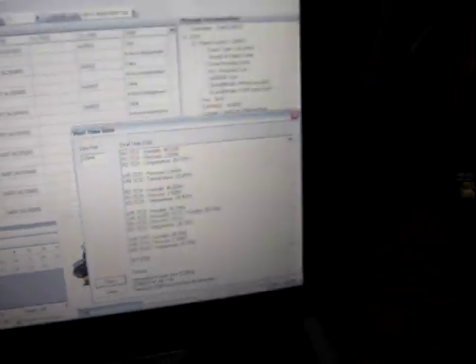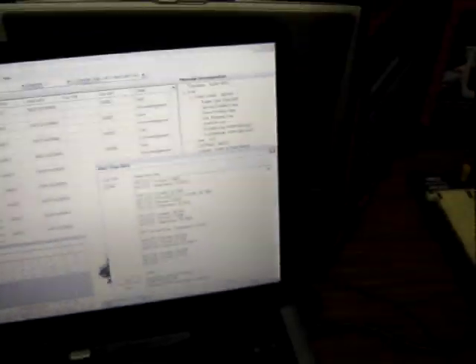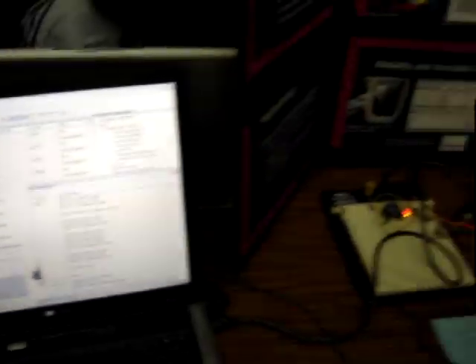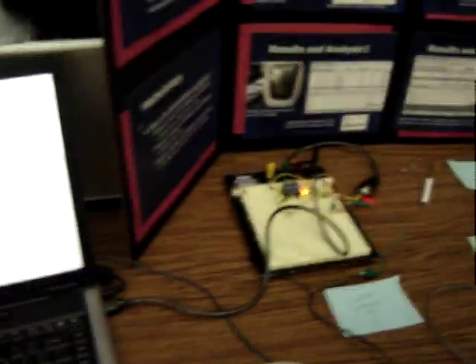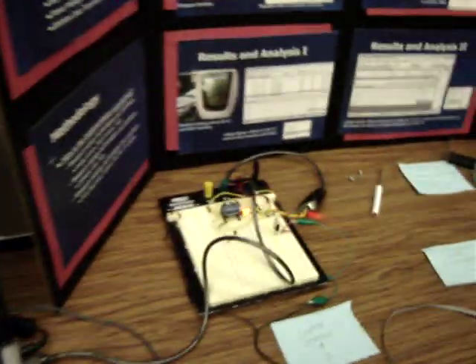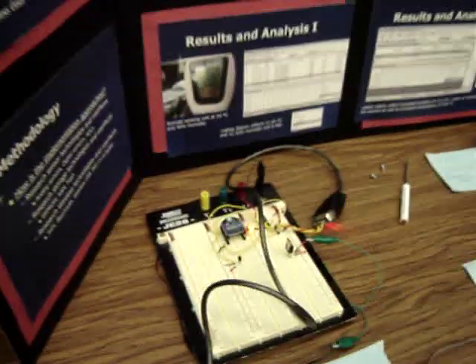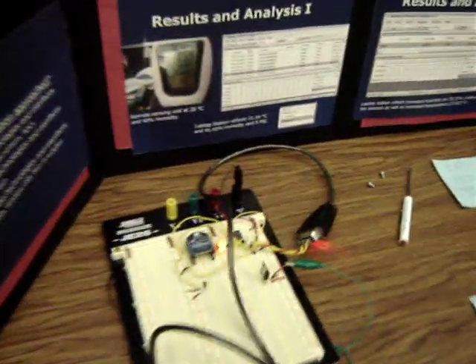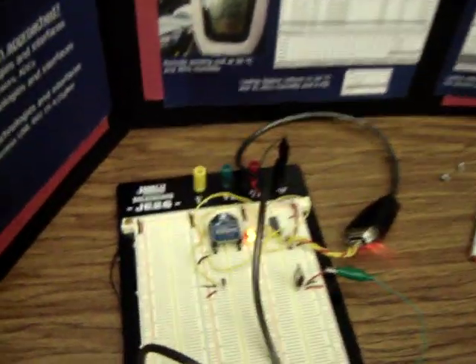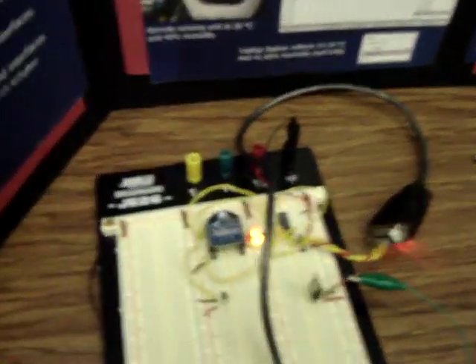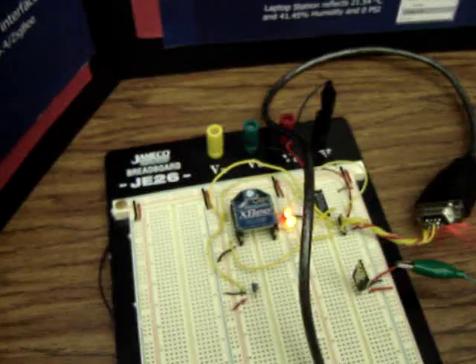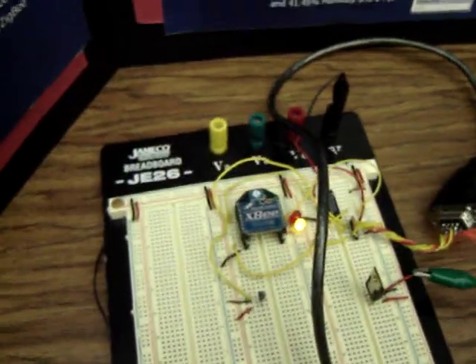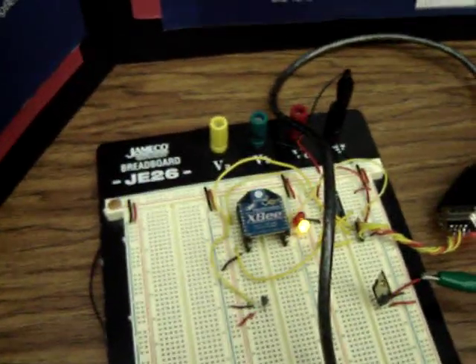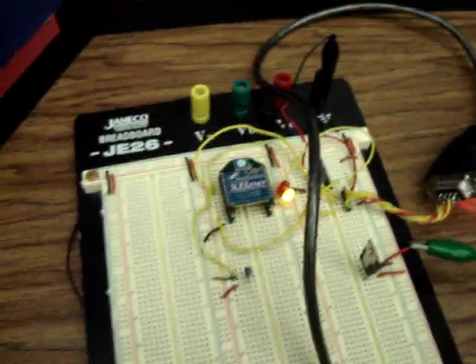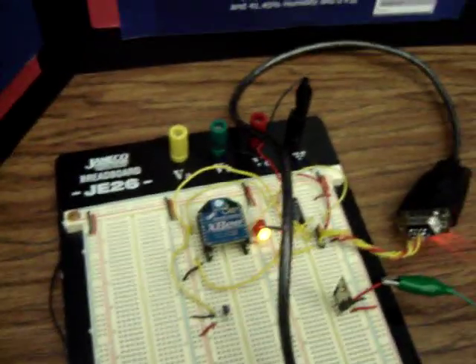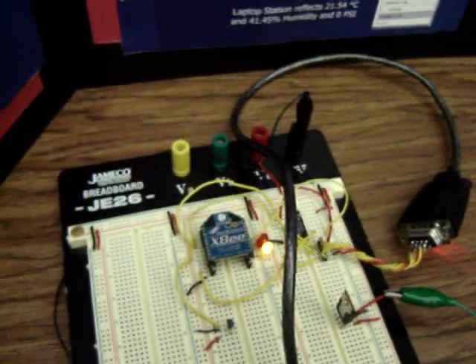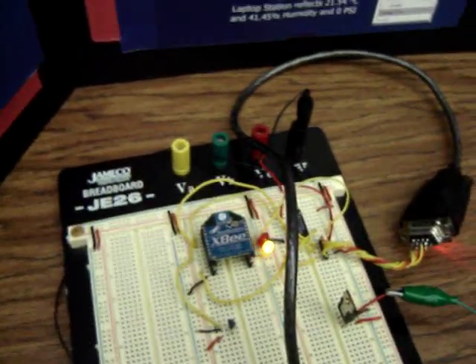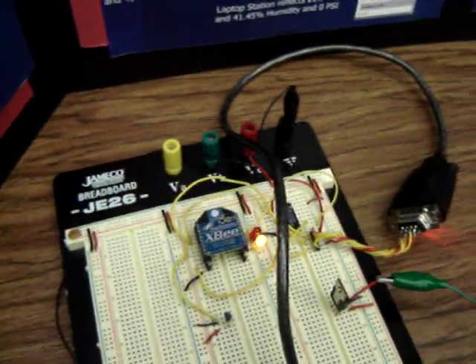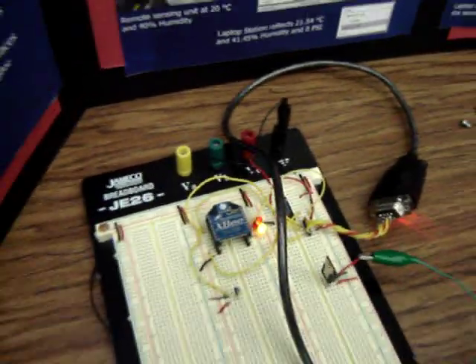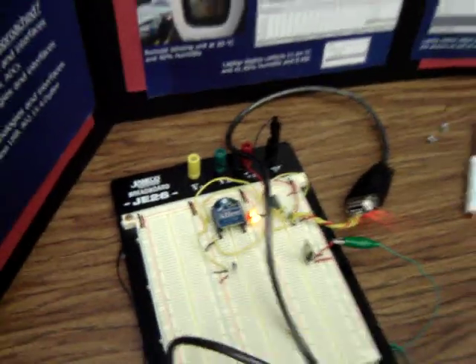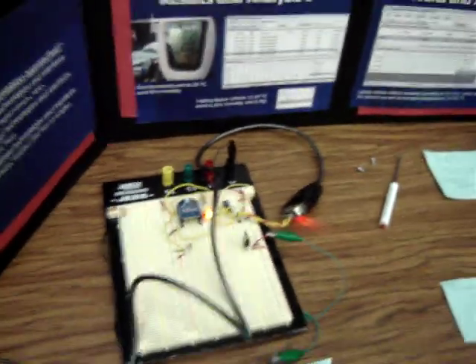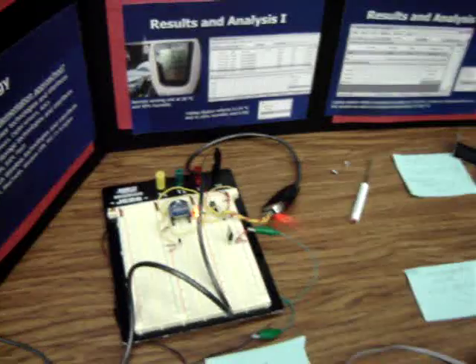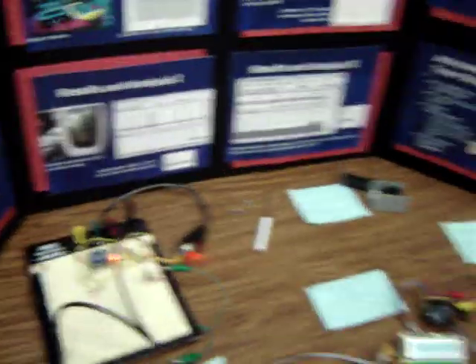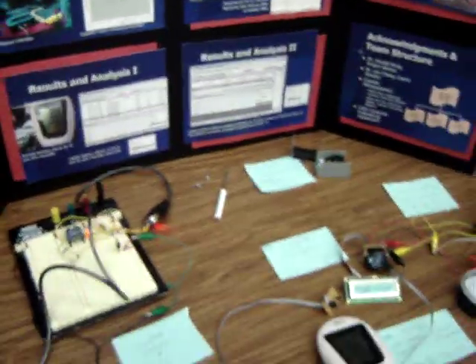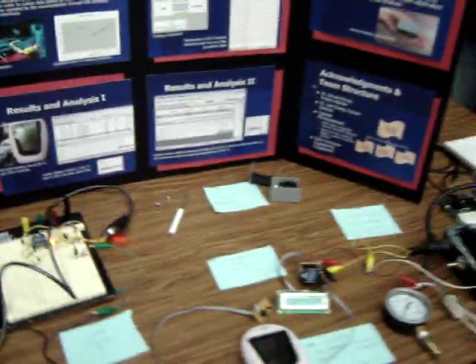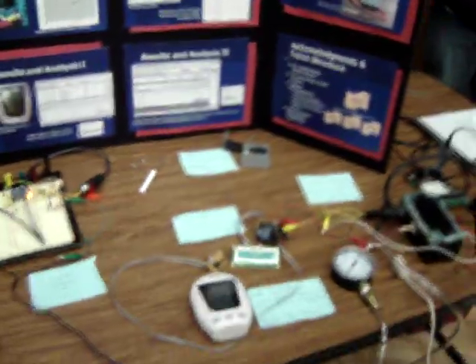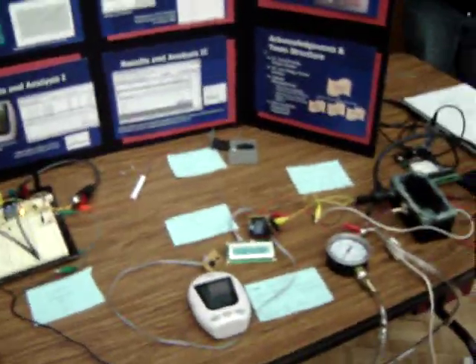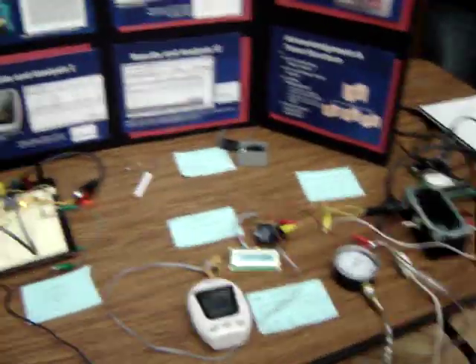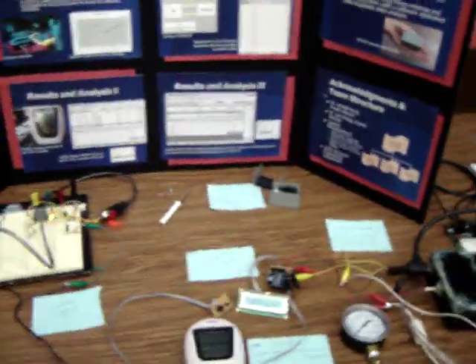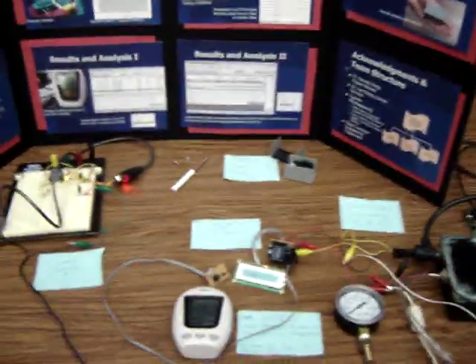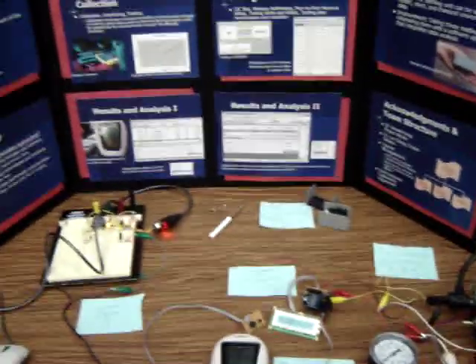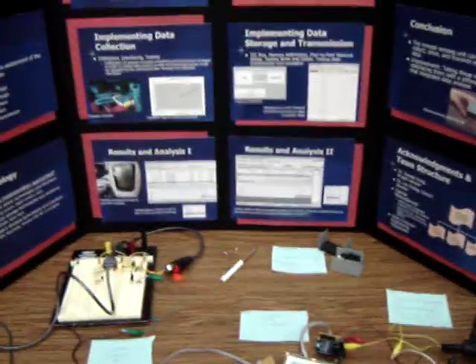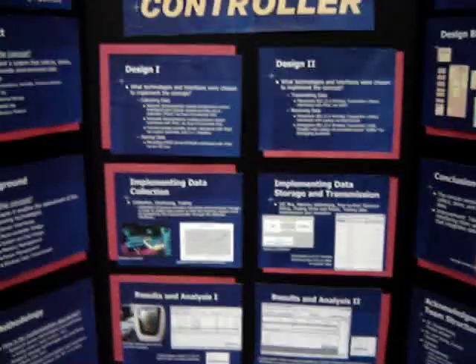And here we can see the RF module, and that blinking light means it's been associated to the other one. I think that is about it for us, so thank you very much.